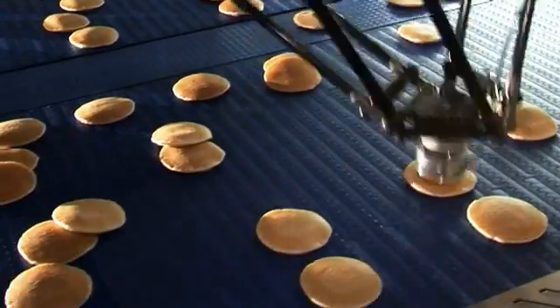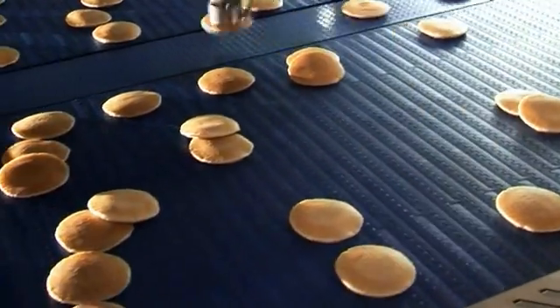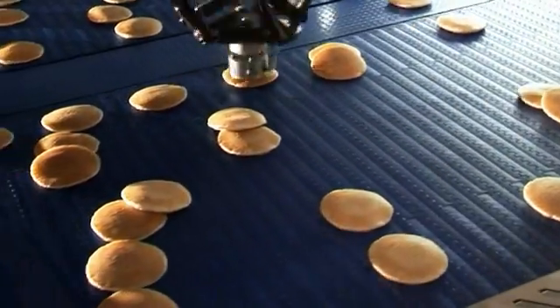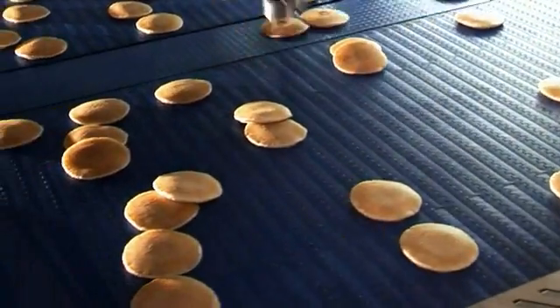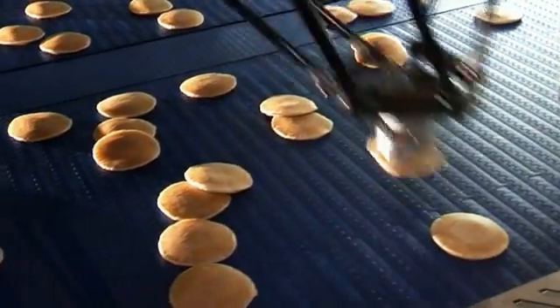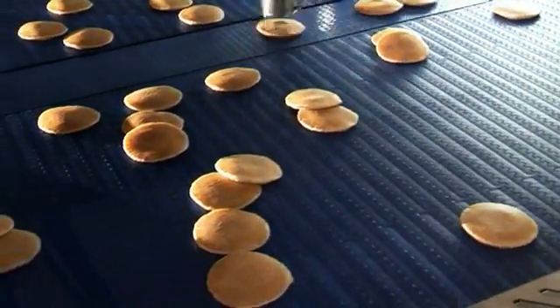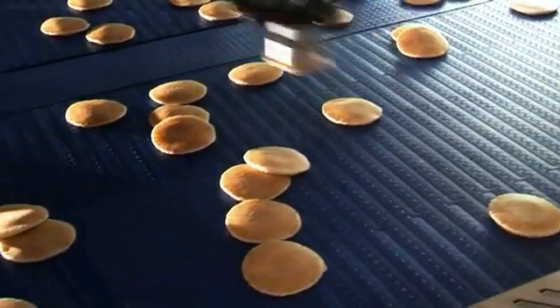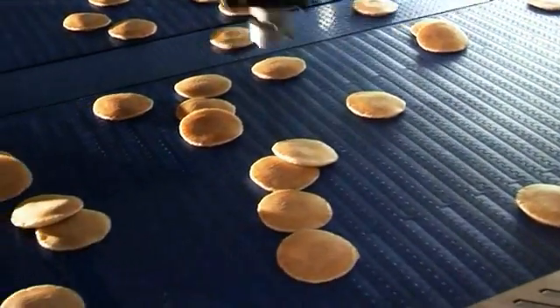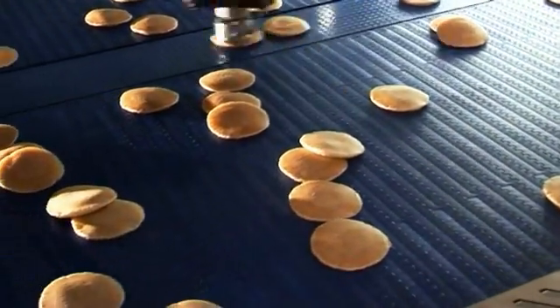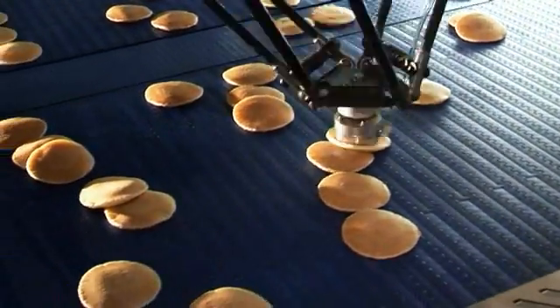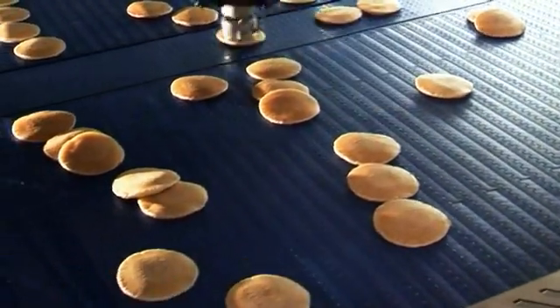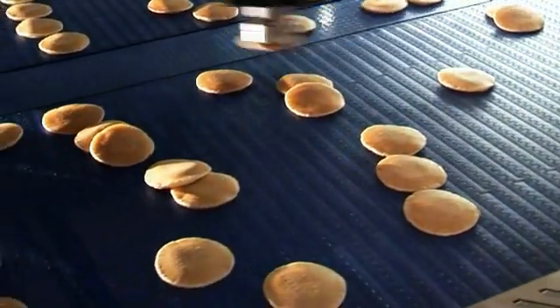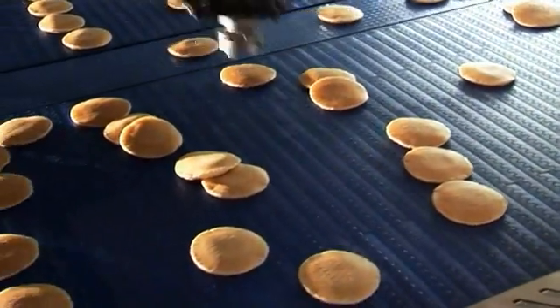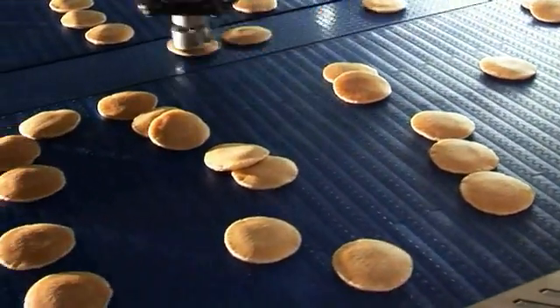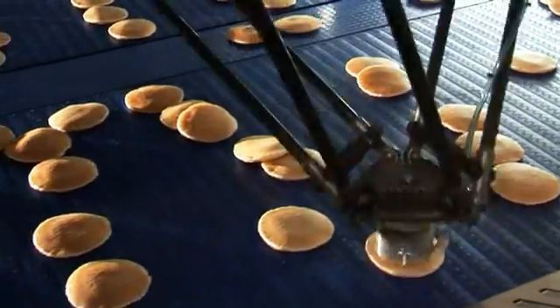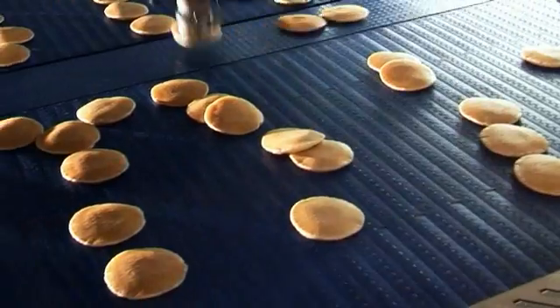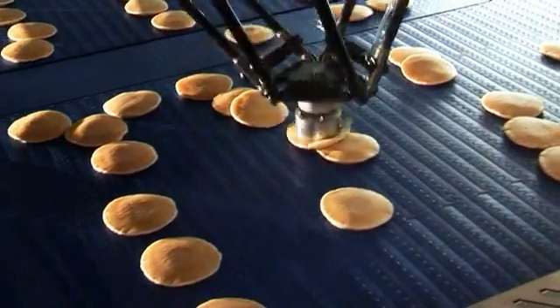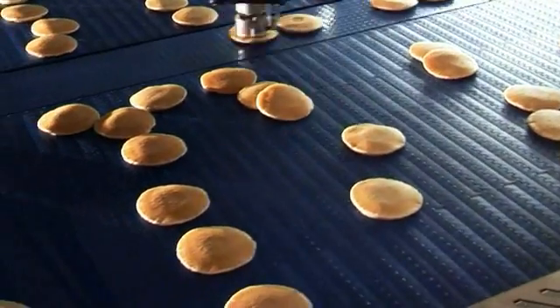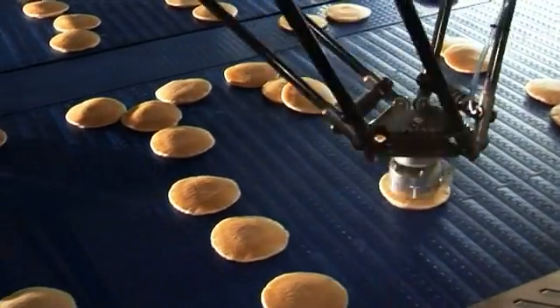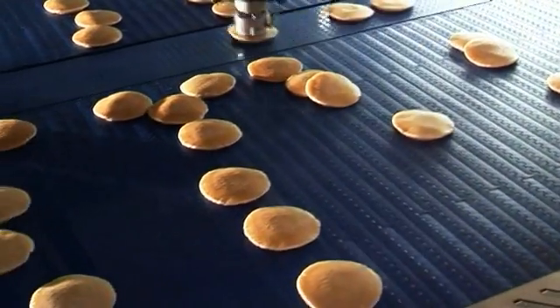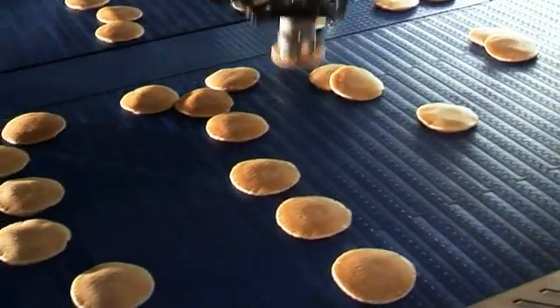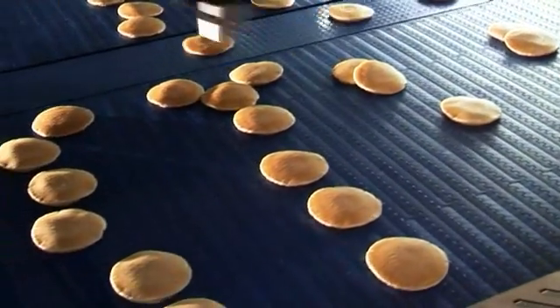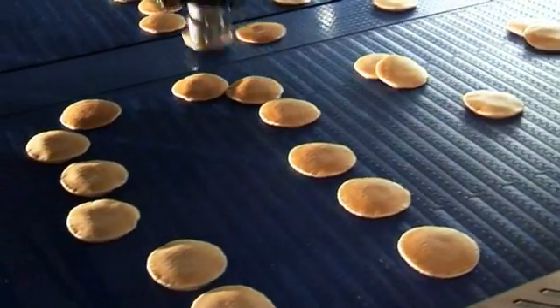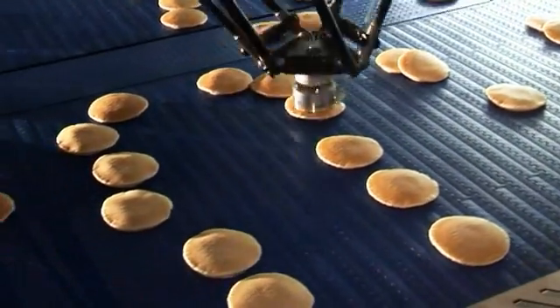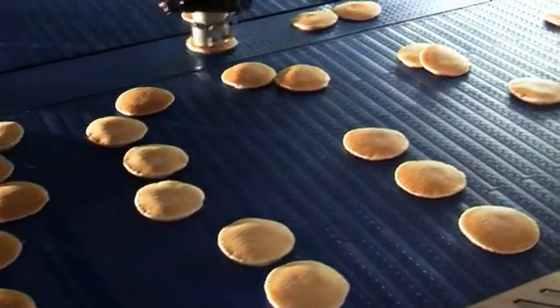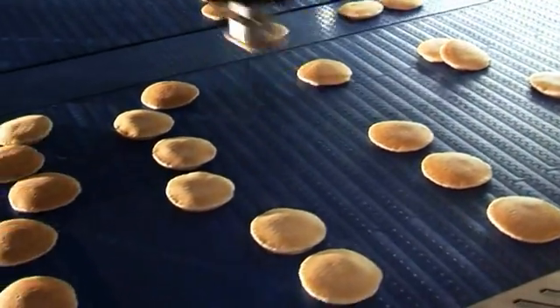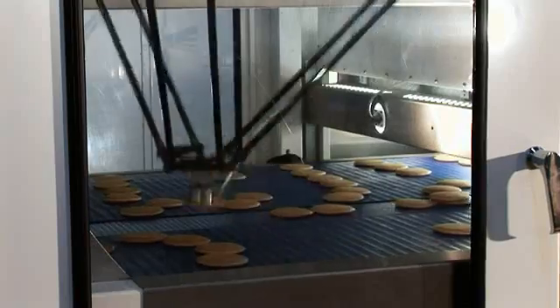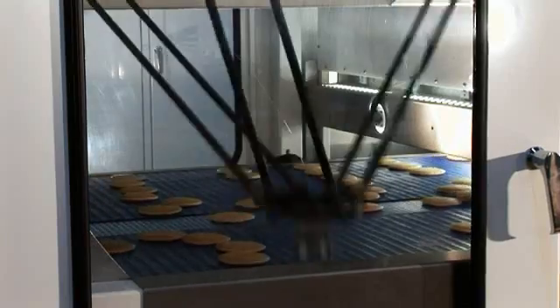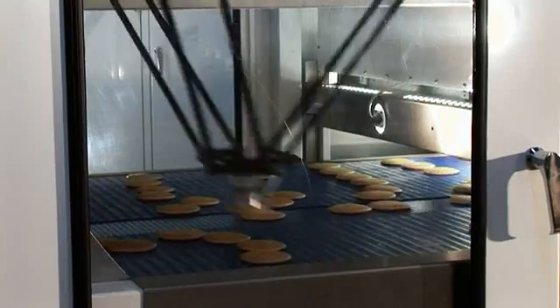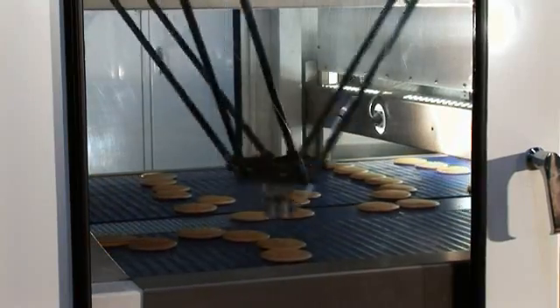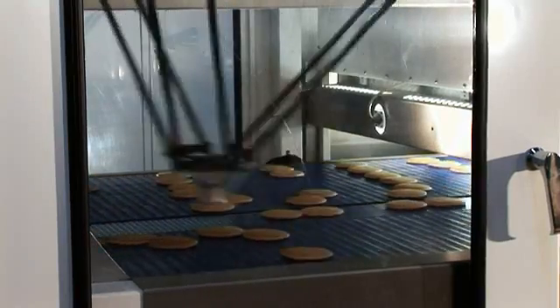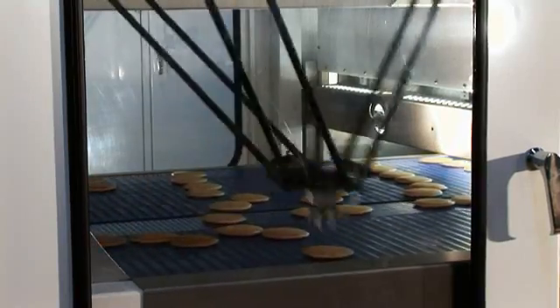RG Luma configured the vision software to recognize overlapping products, to ensure the flex pickers are able to pick a product overlapped on top of another one.